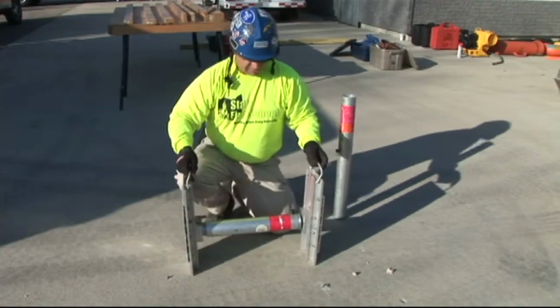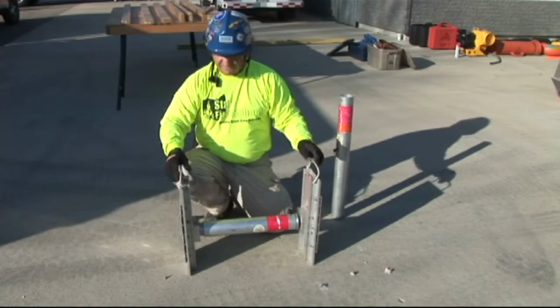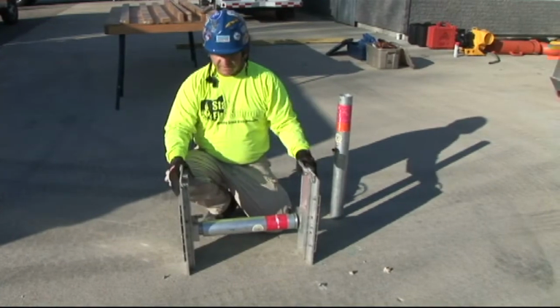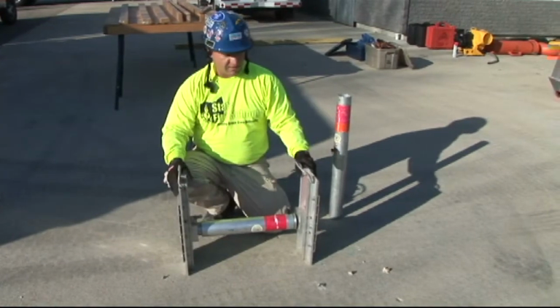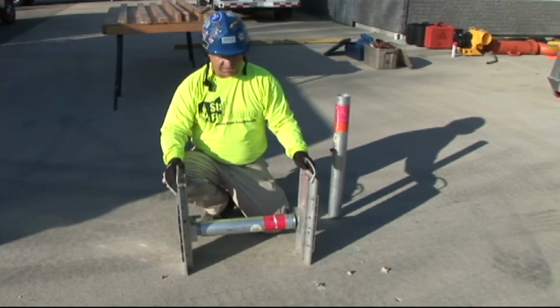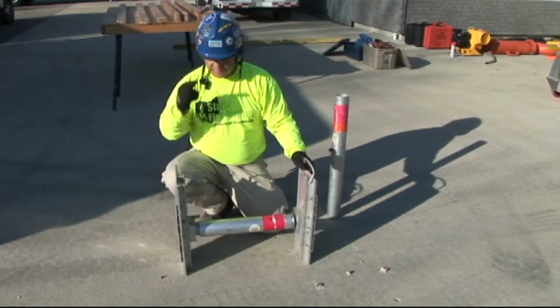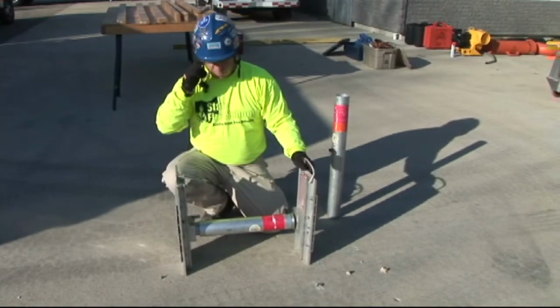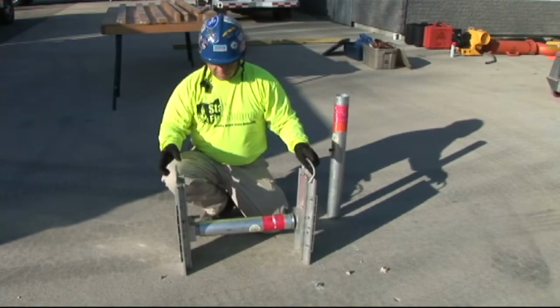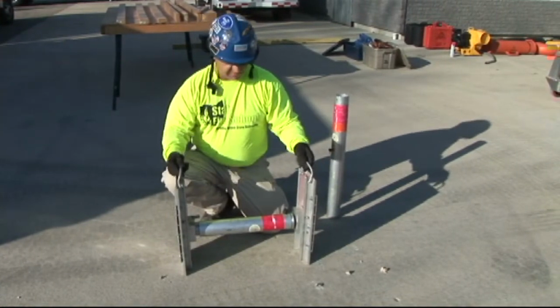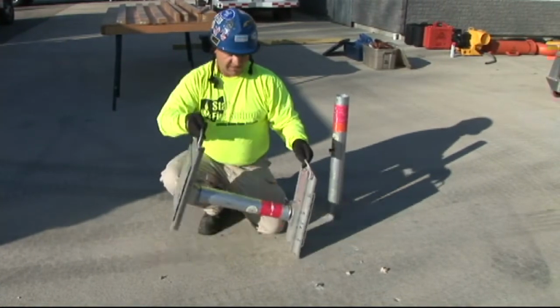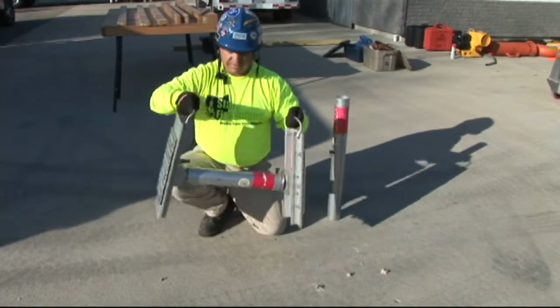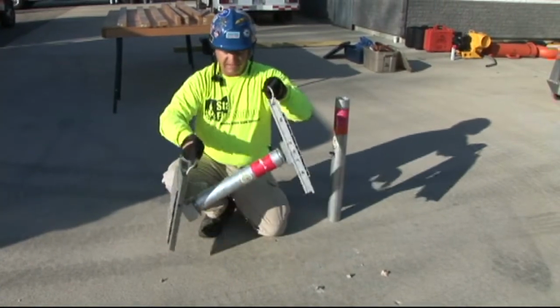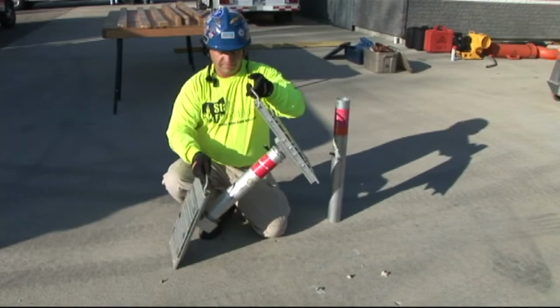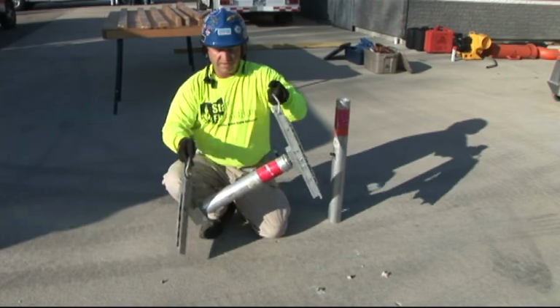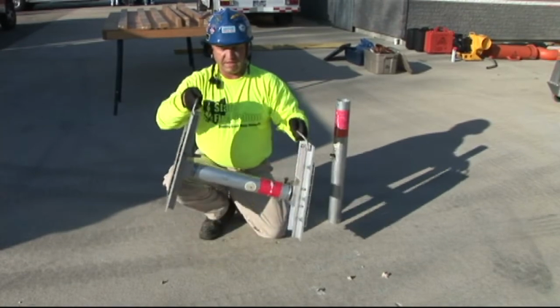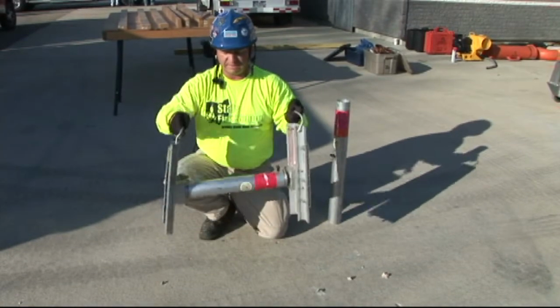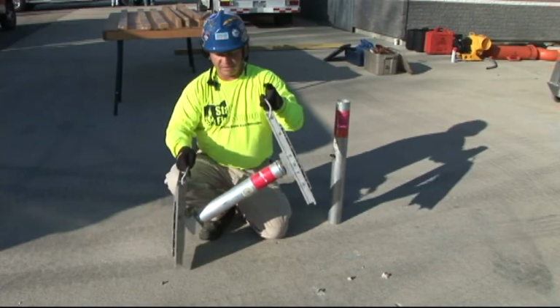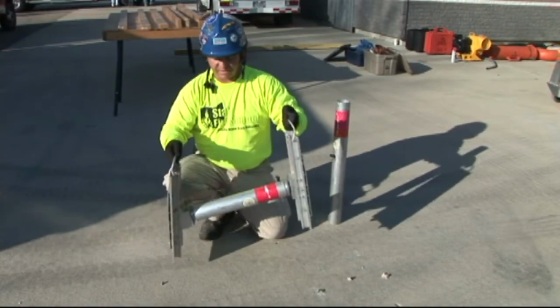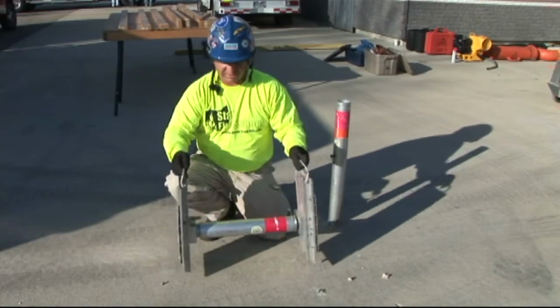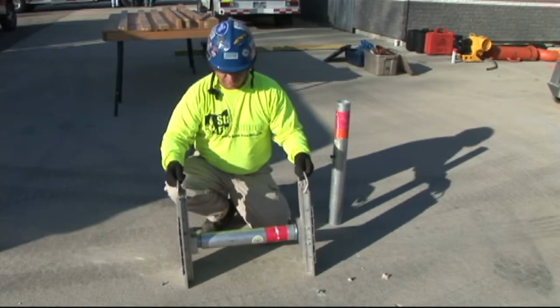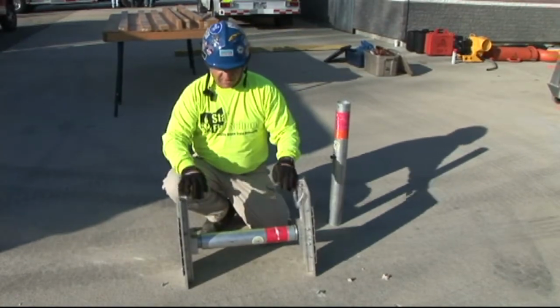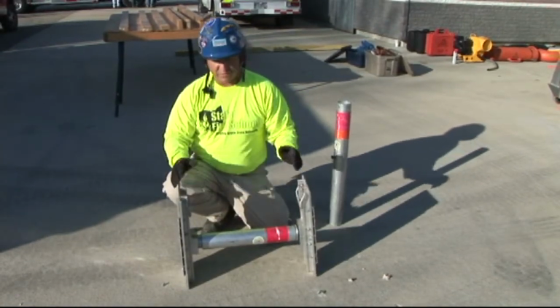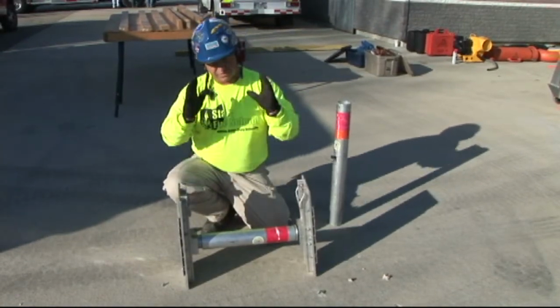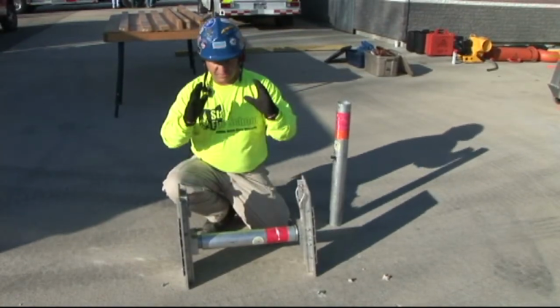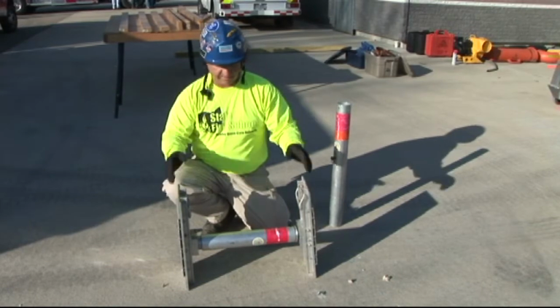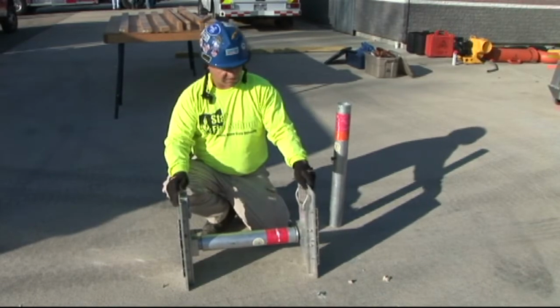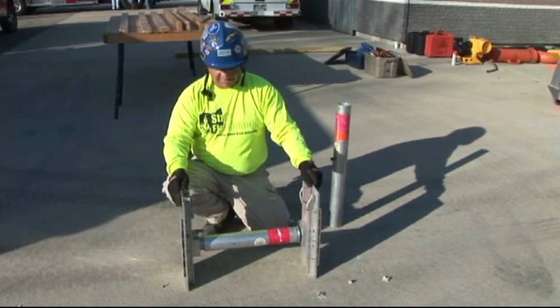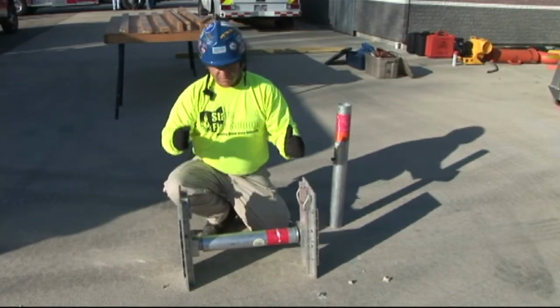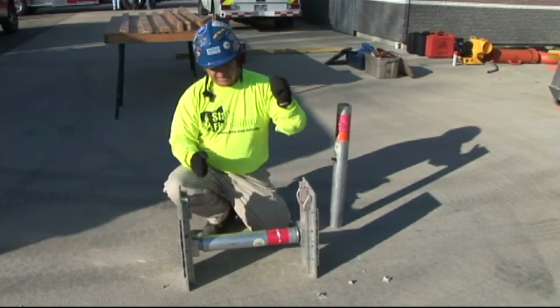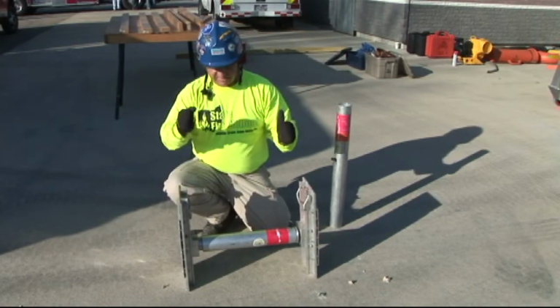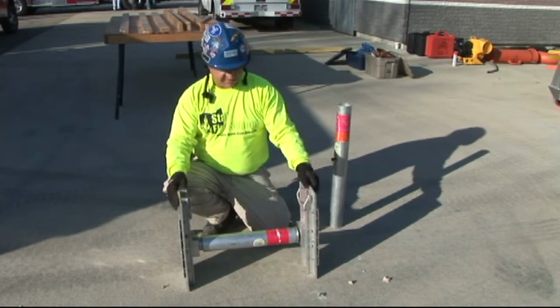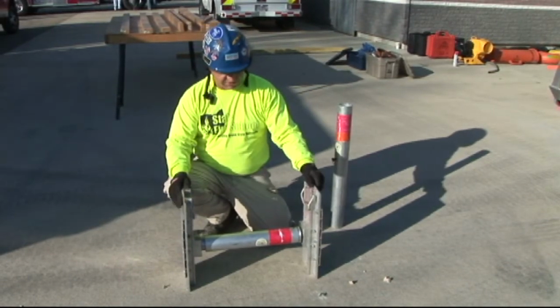This would be a fully assembled hydraulic Speedshore. As you can see, it can articulate to aid in the installation of these shores. If your panels are skewed a tad, you can articulate these to get them into position.